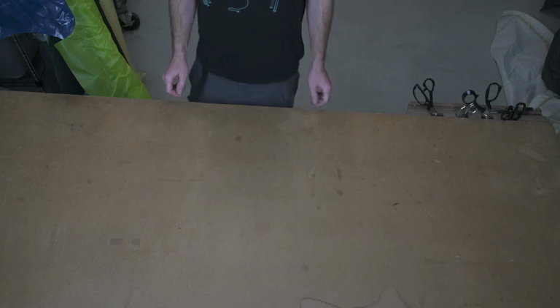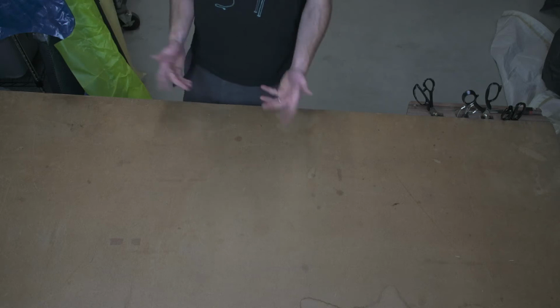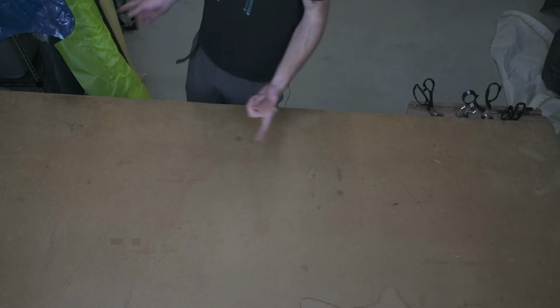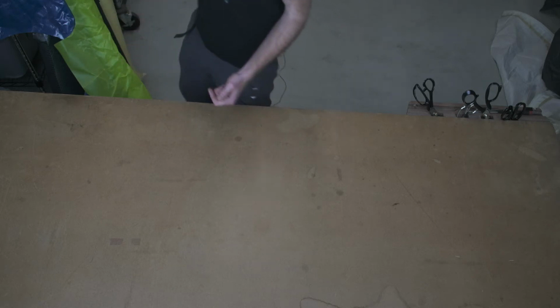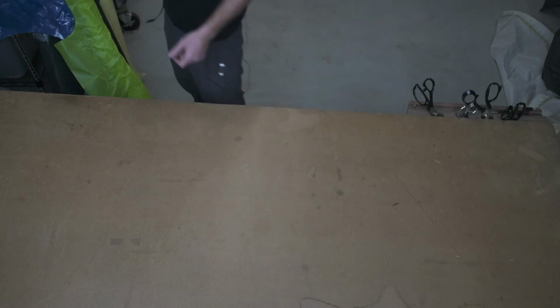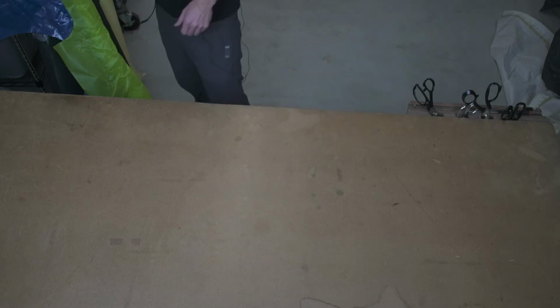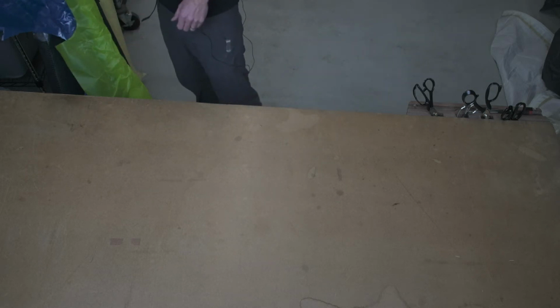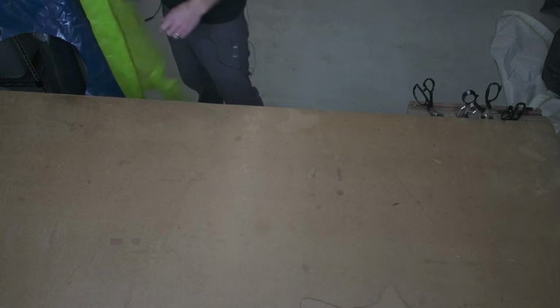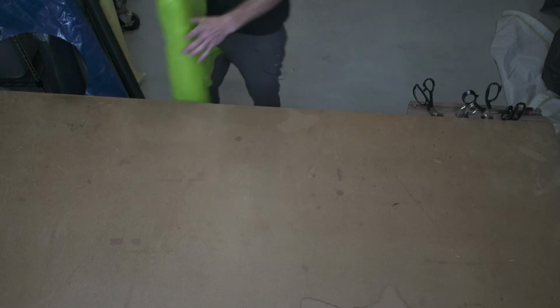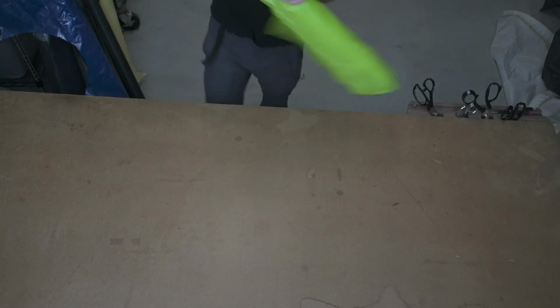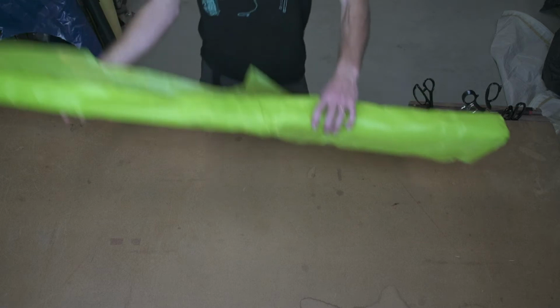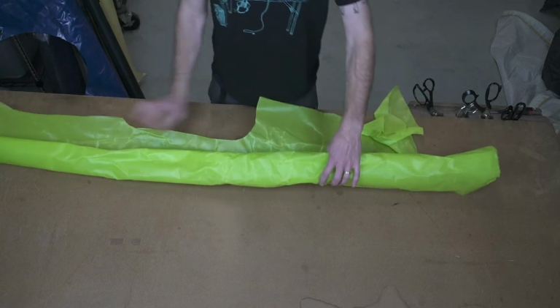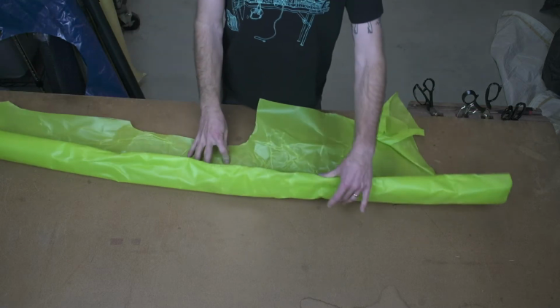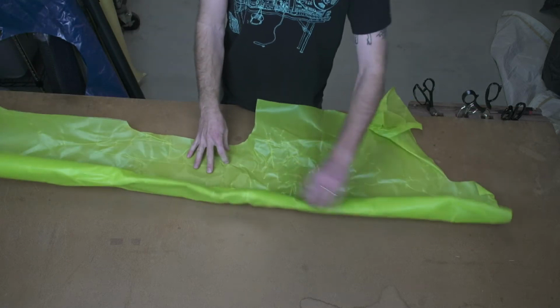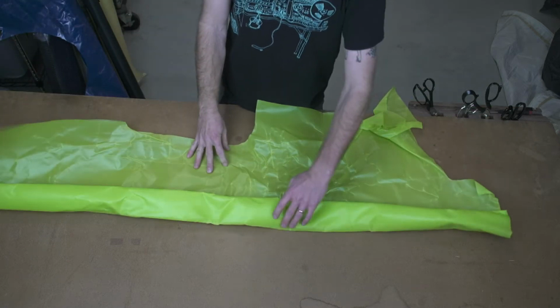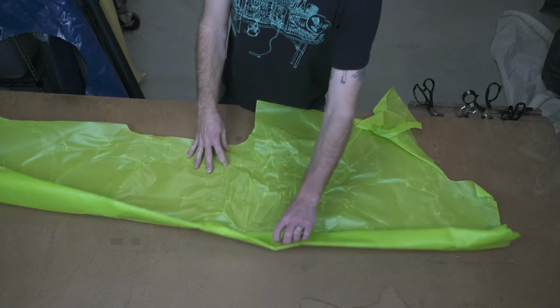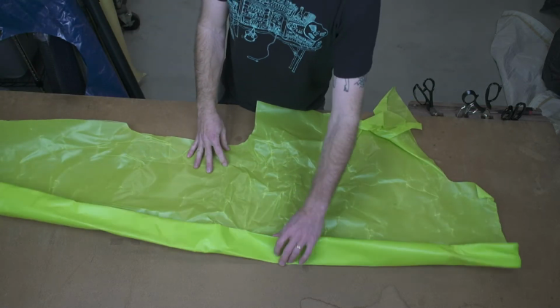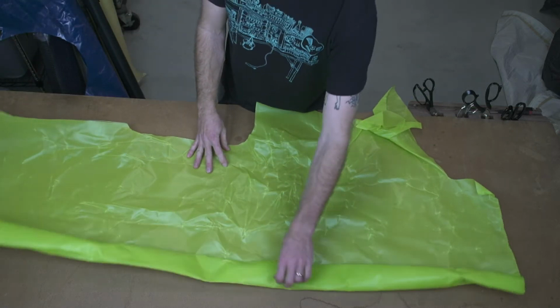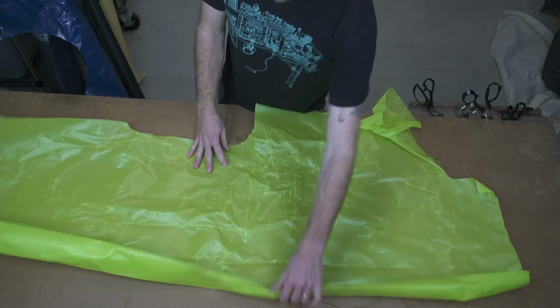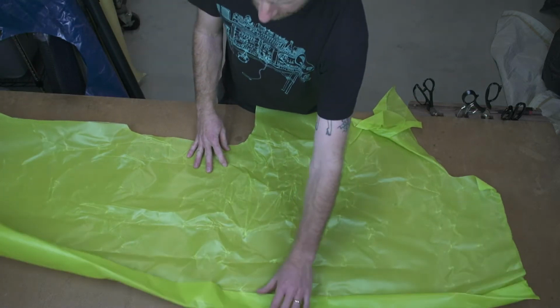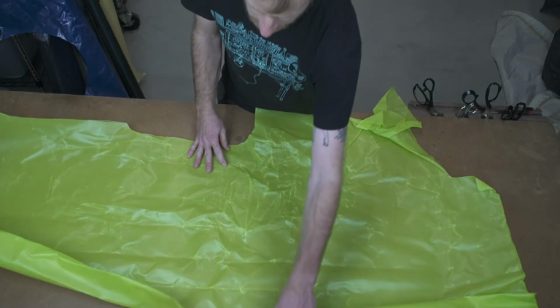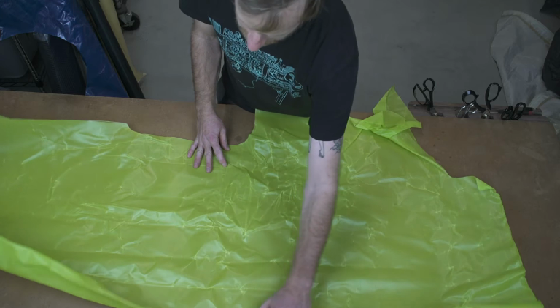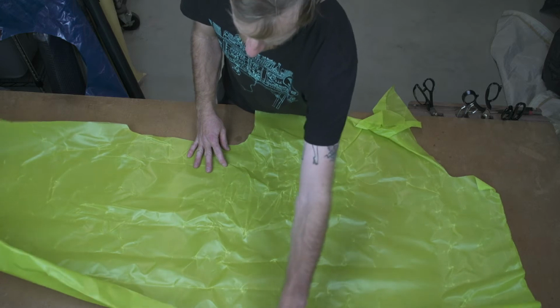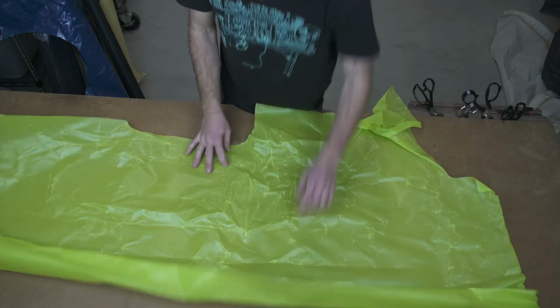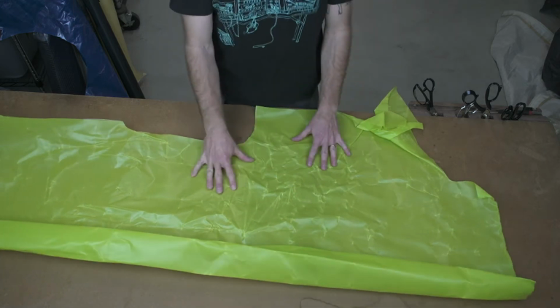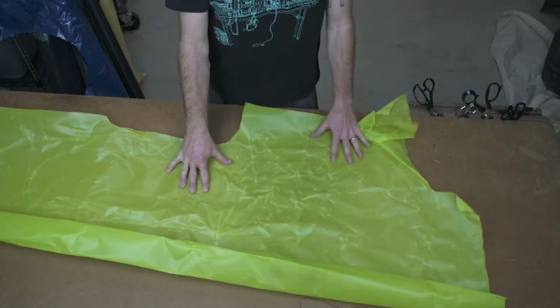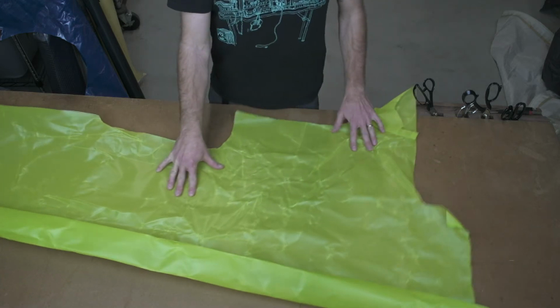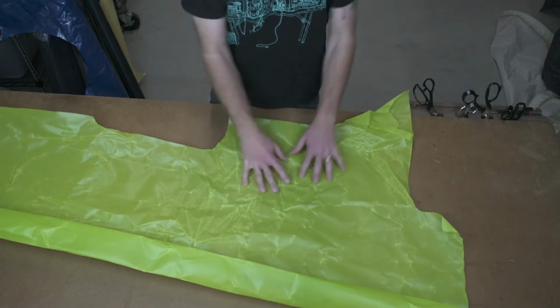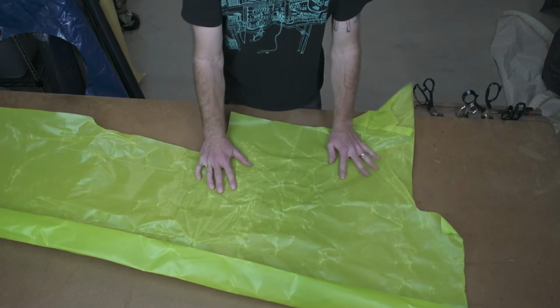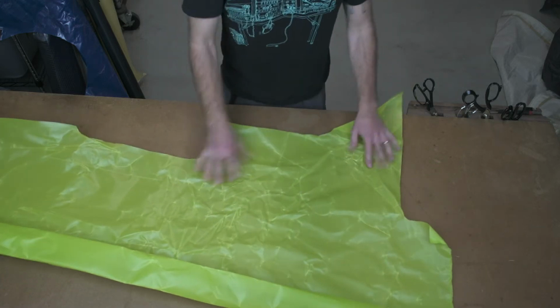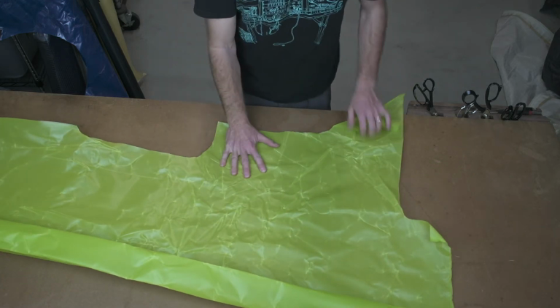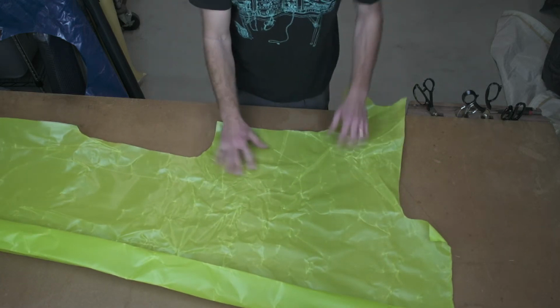Let's take a look at some of the Dyneema fabrics available. This is the Neon Green, or the Dayglo Green. There's another roll of this, so it's not just this small chunk. Obviously it's a pretty bright green.